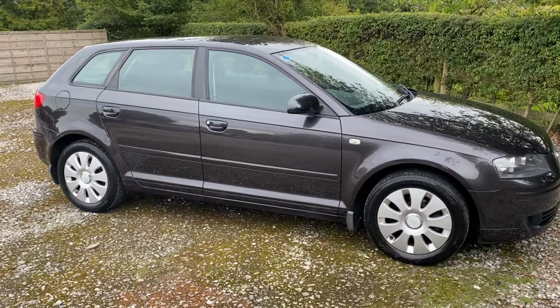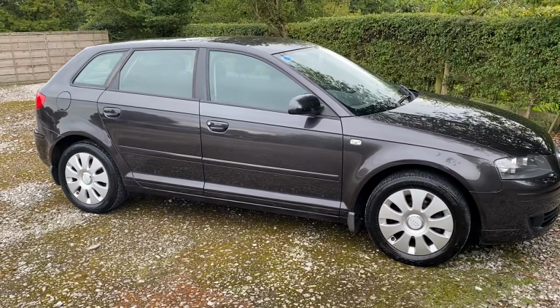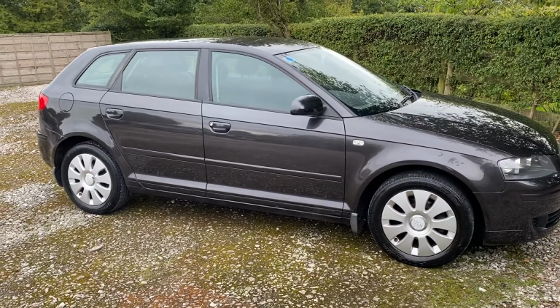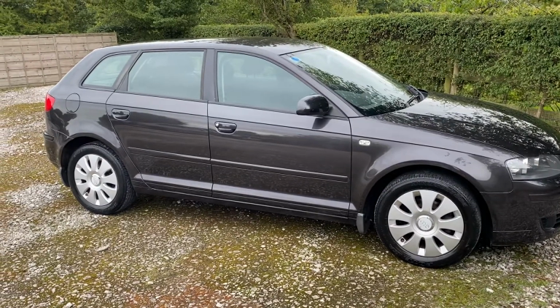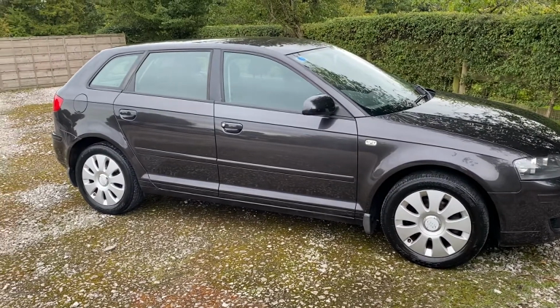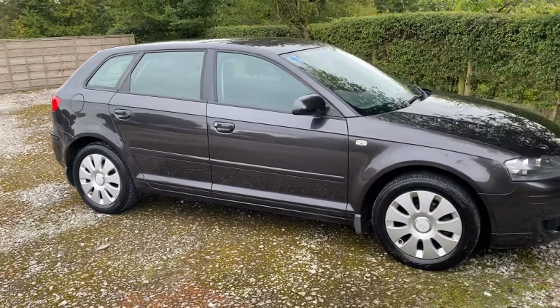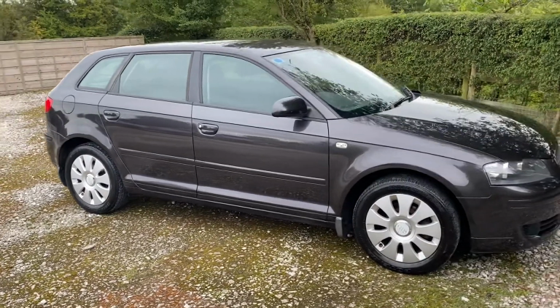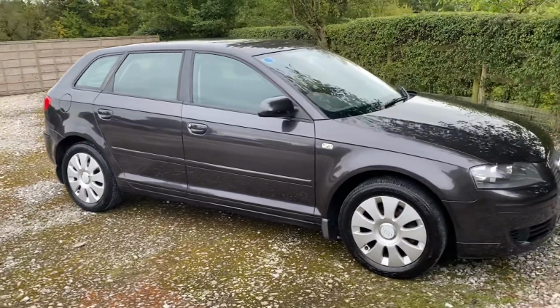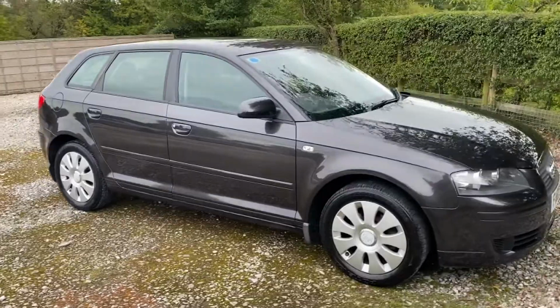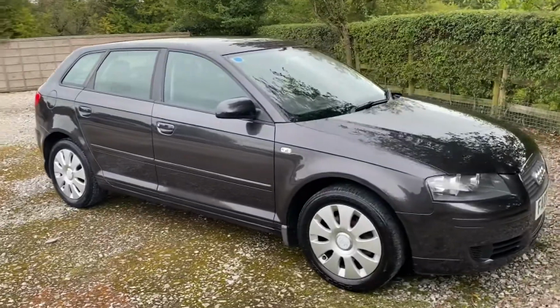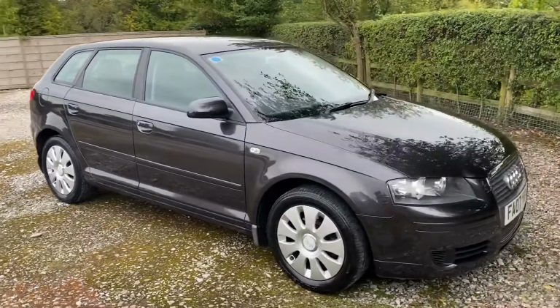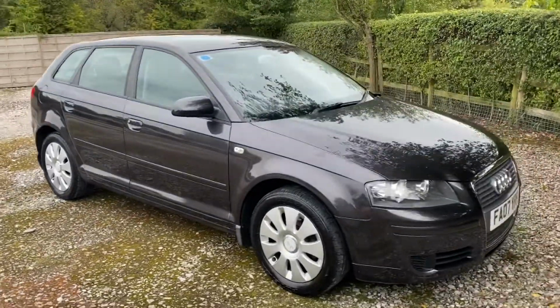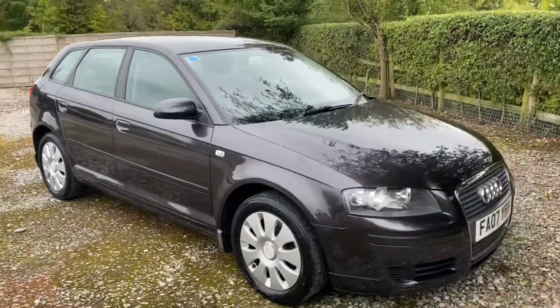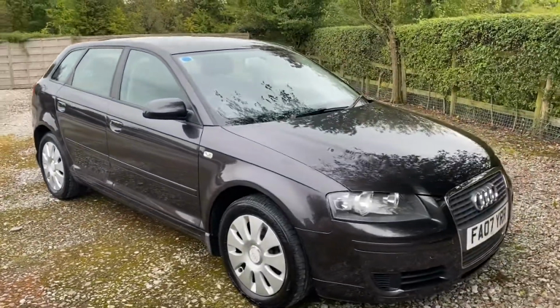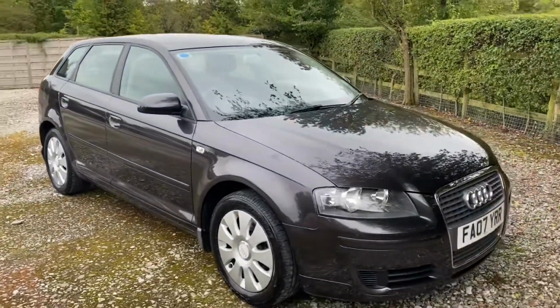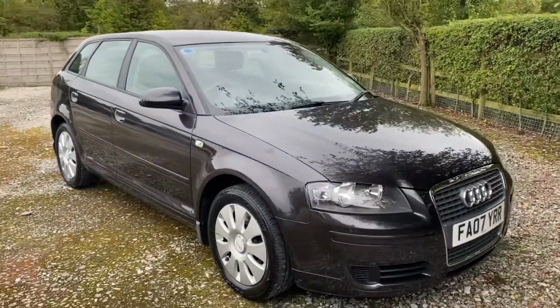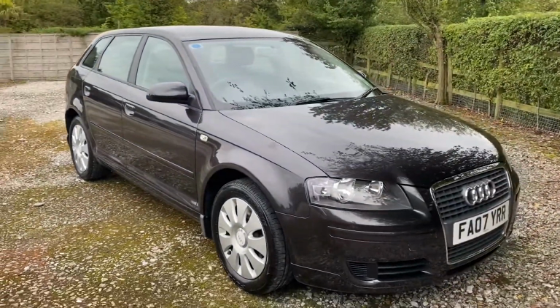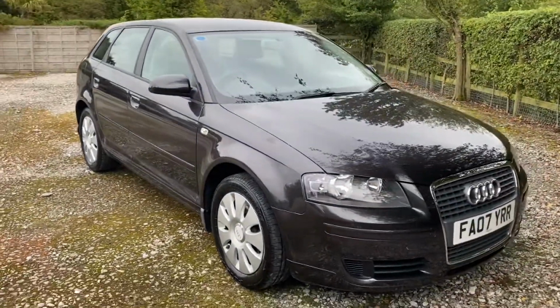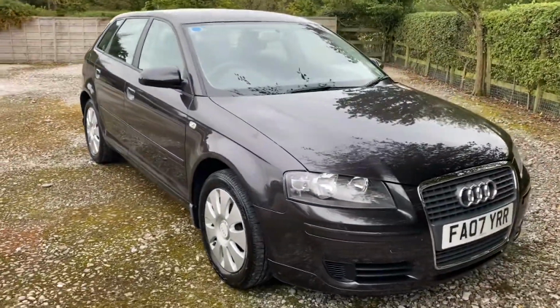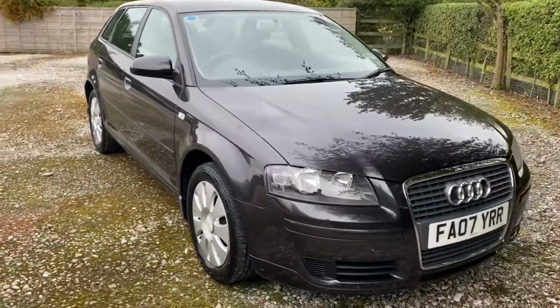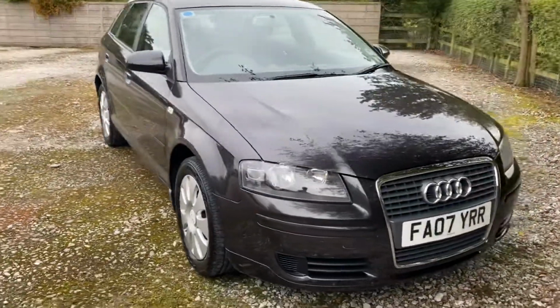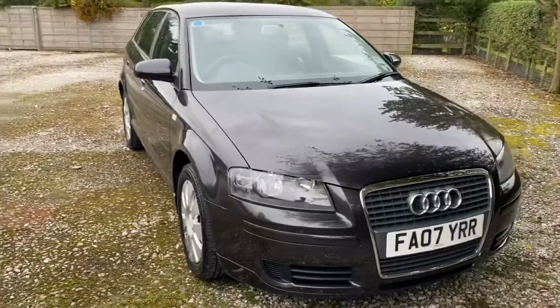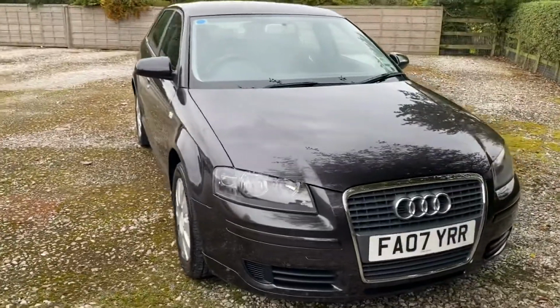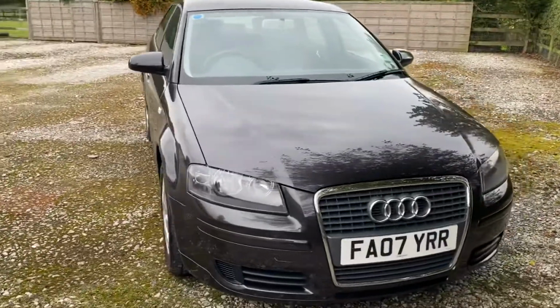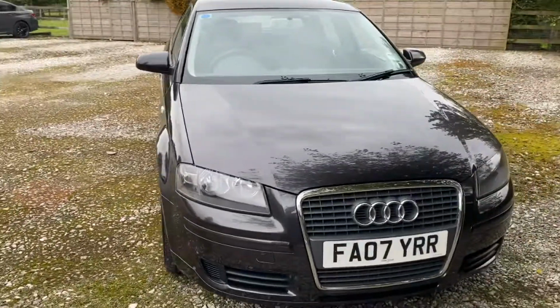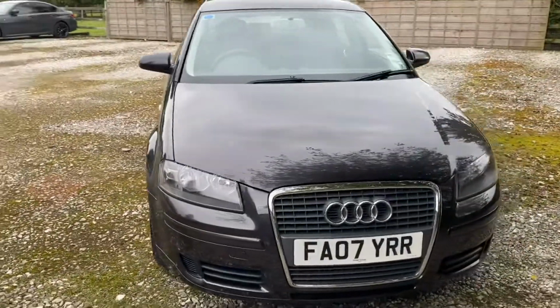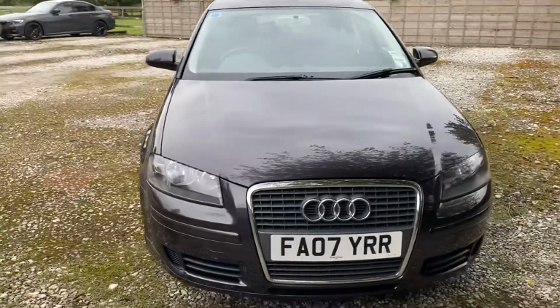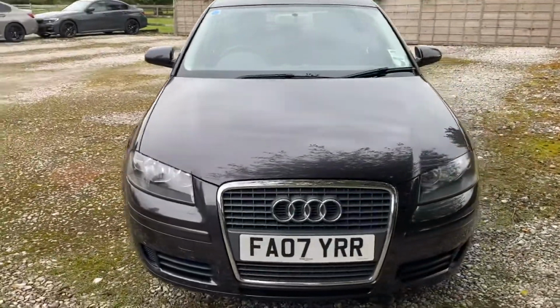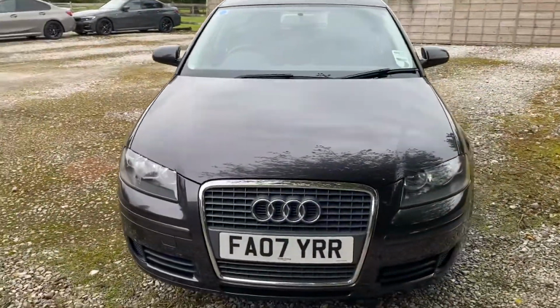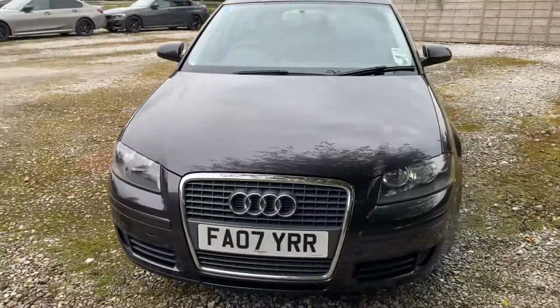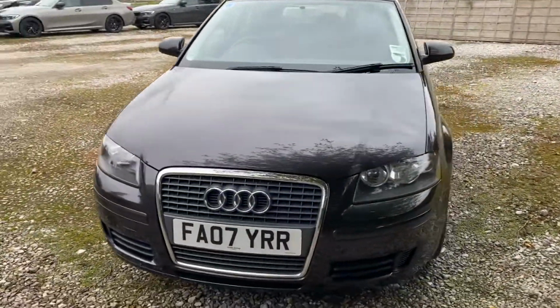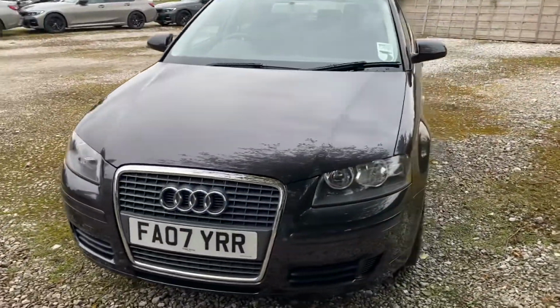Good afternoon, my name is Matthew and this is the latest car on my website which is www.totalhorsemobiles.co.uk. You can also find the car on Autotrader and on YouTube. Just thought I'd do a quick video on this car just to show you in a bit more detail.